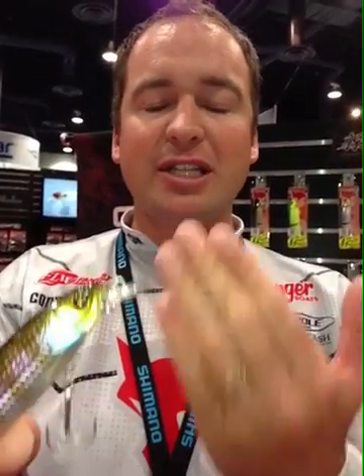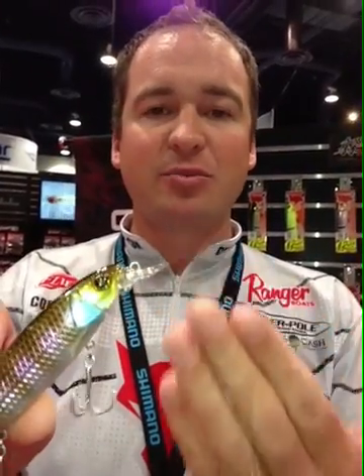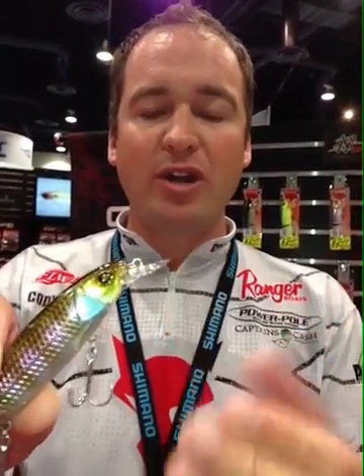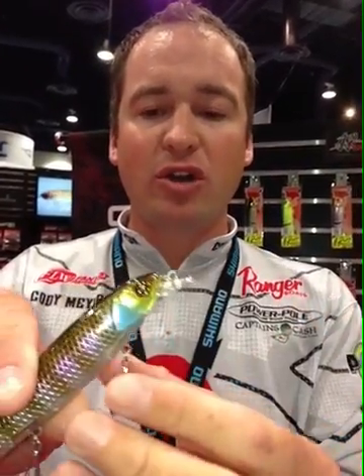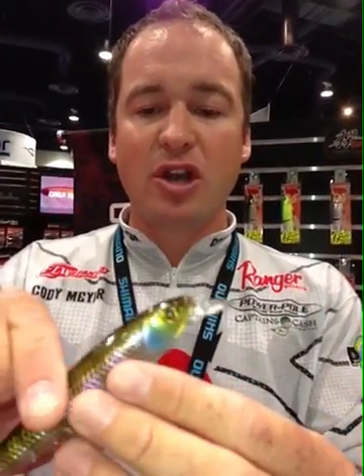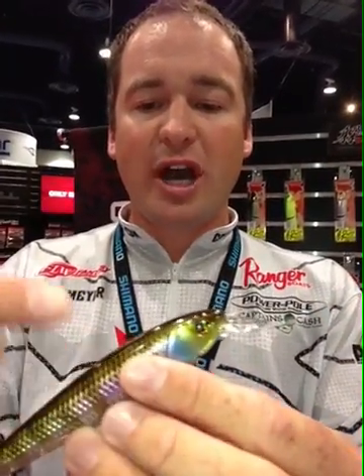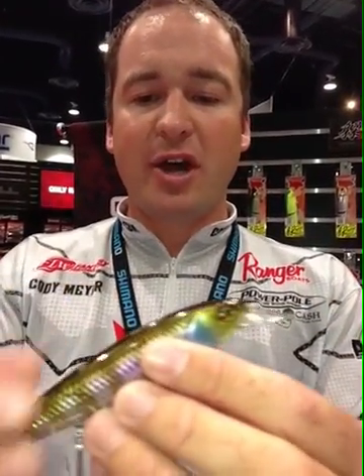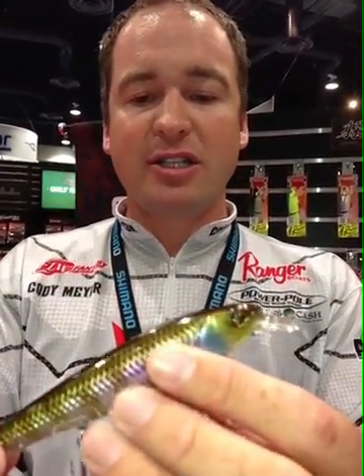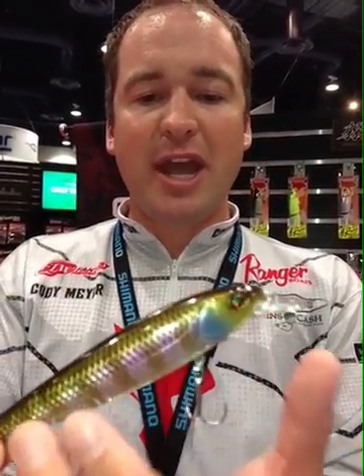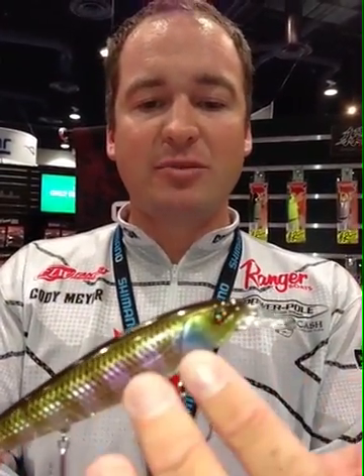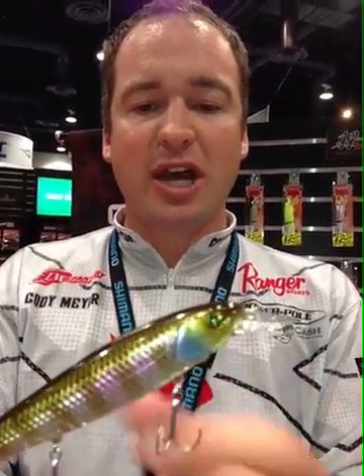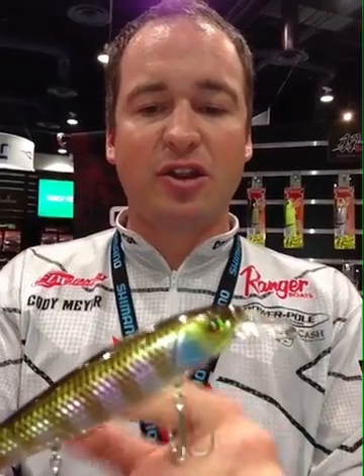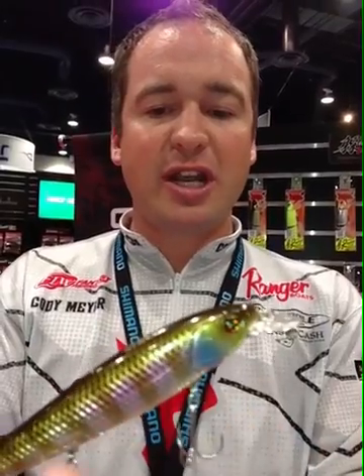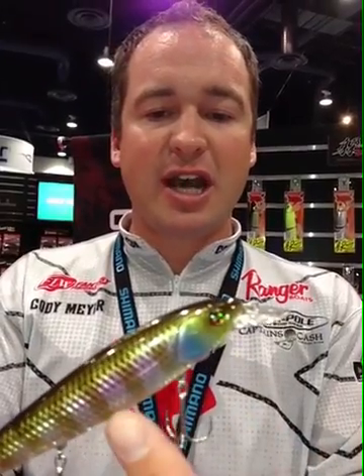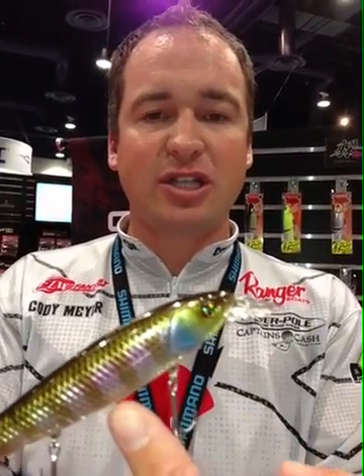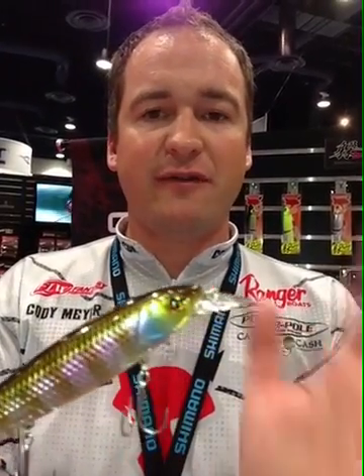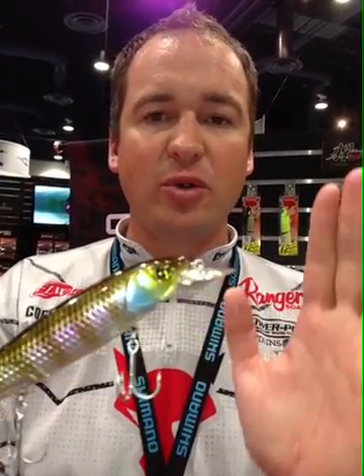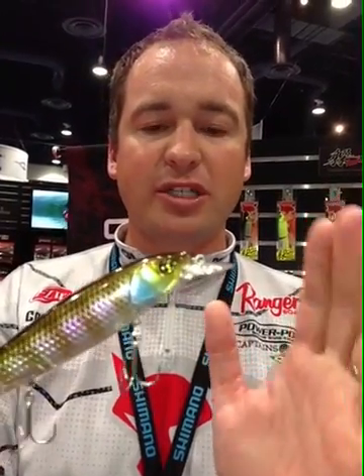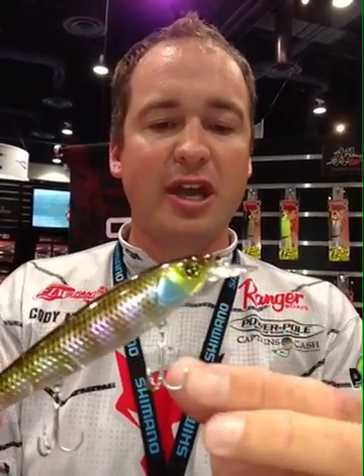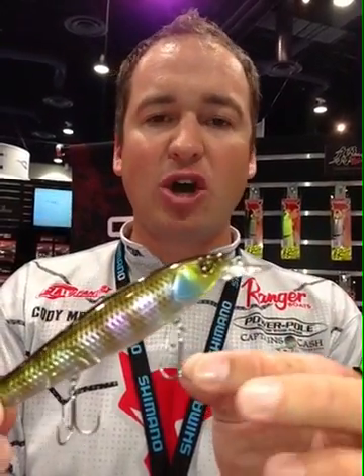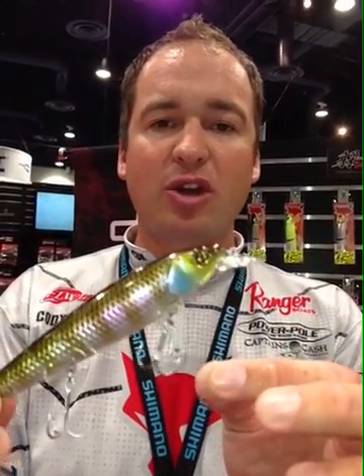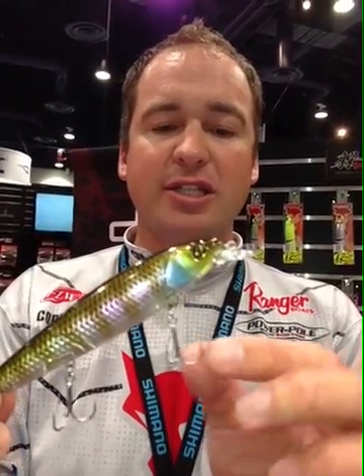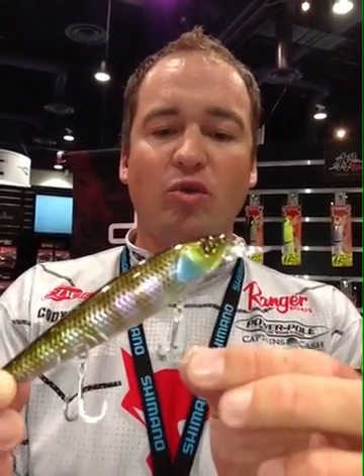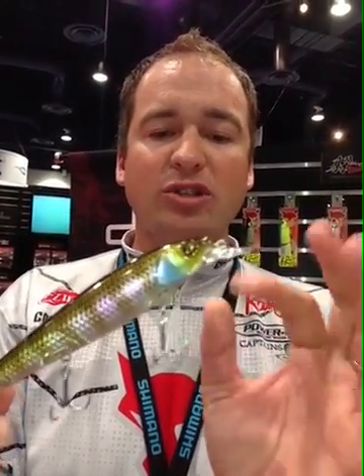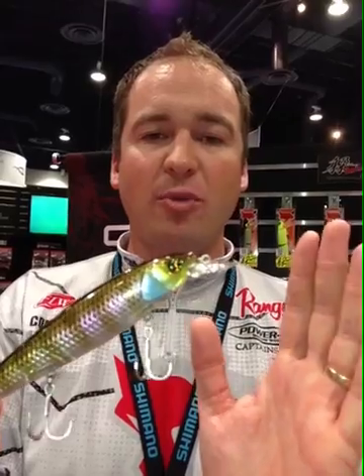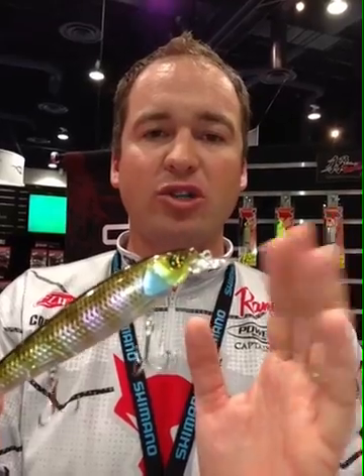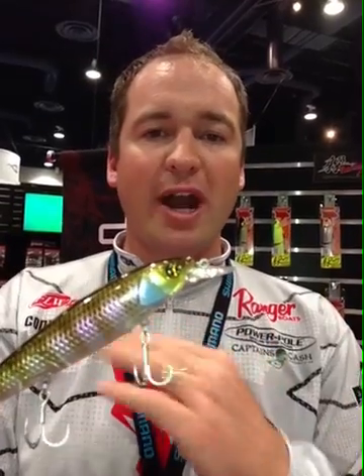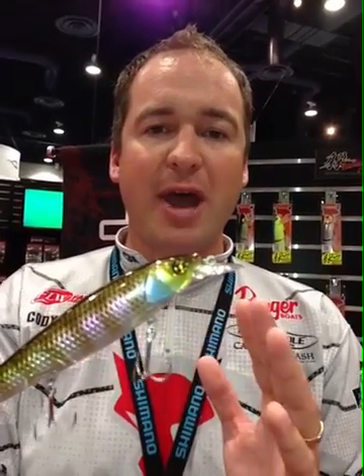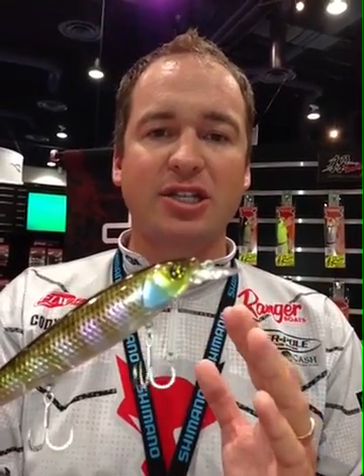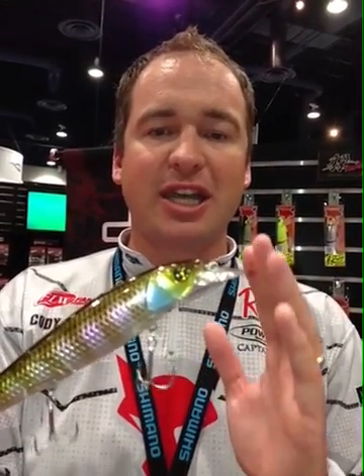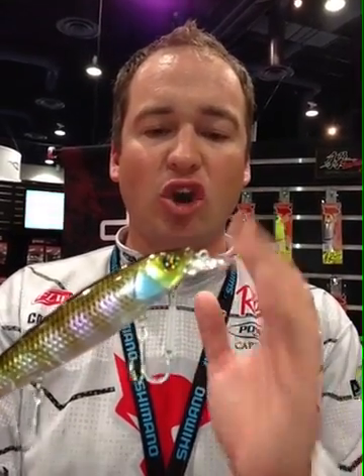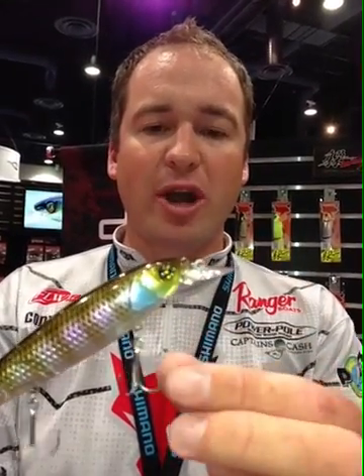We've got six brand new colors. We've got some of the 3D paint jobs inside, very realistic, like all Jackal baits. Razor-sharp hooks right out of the package — this thing is tournament-ready.